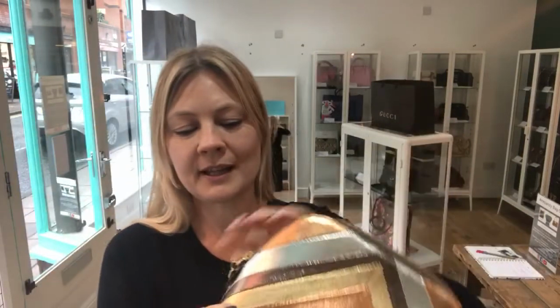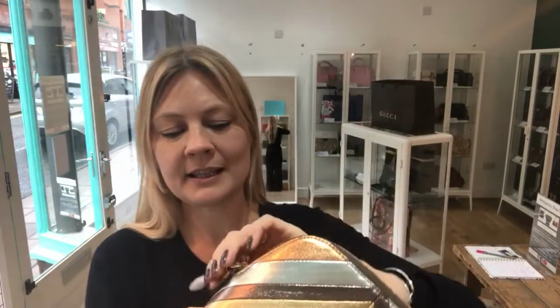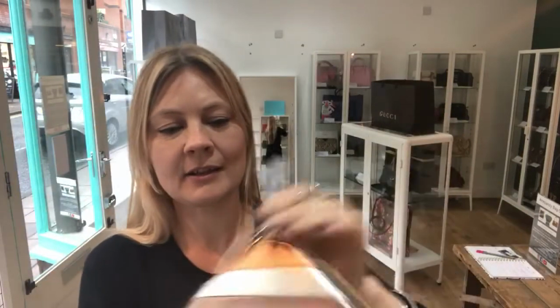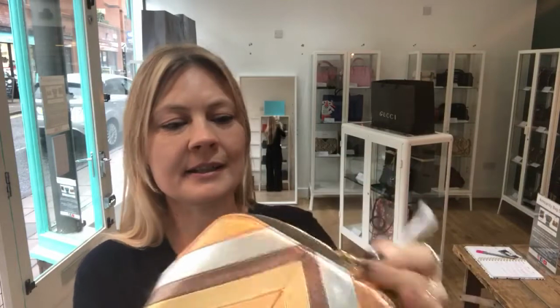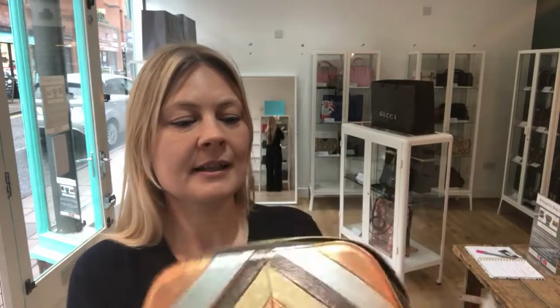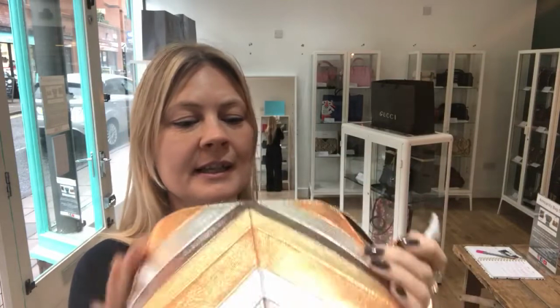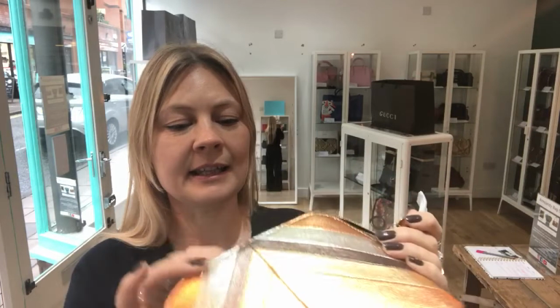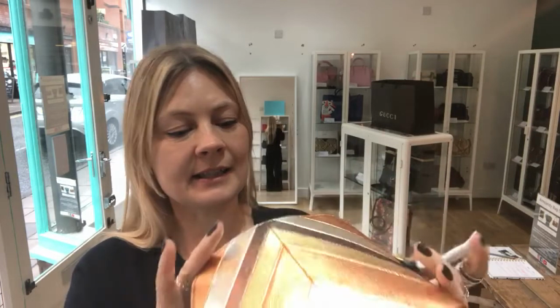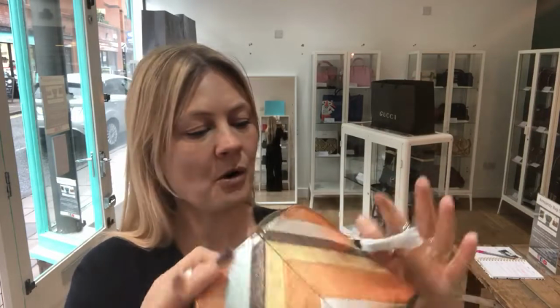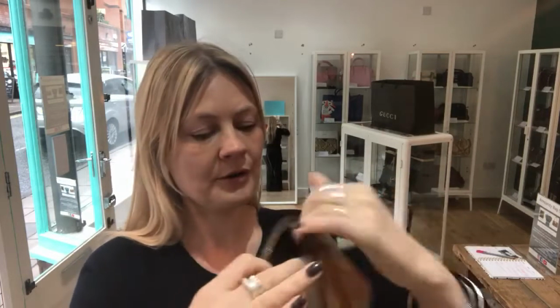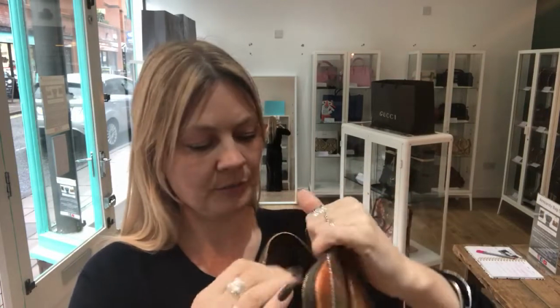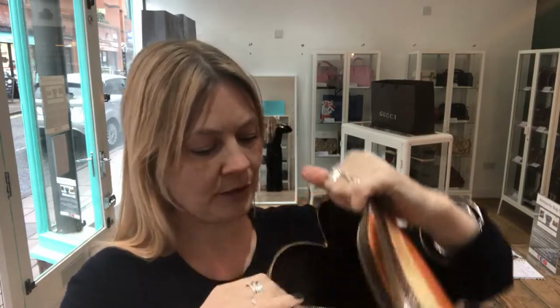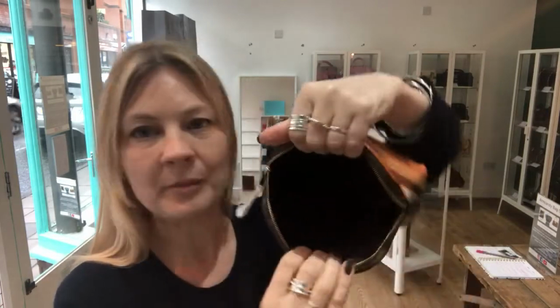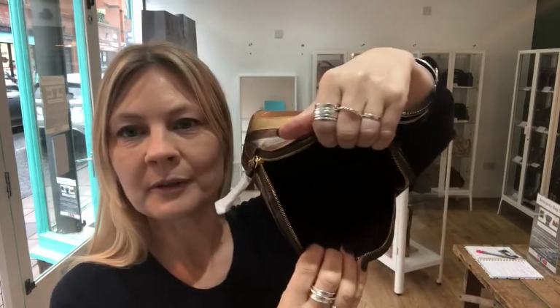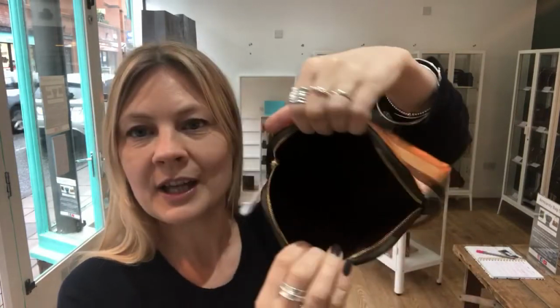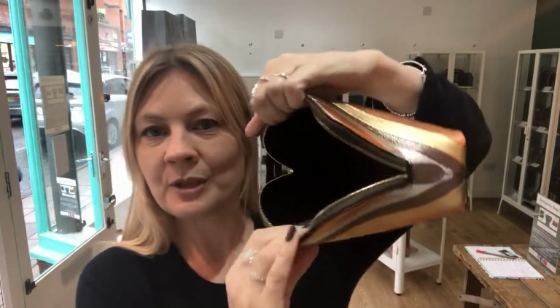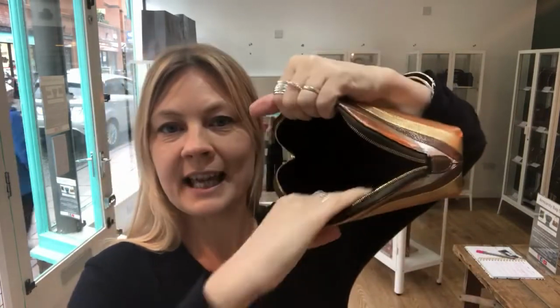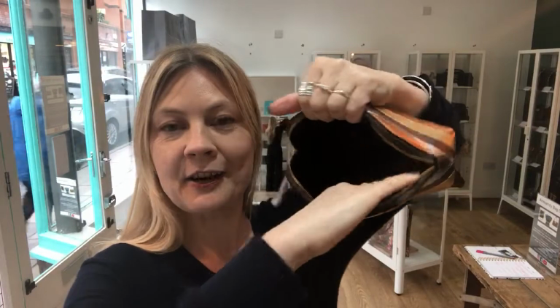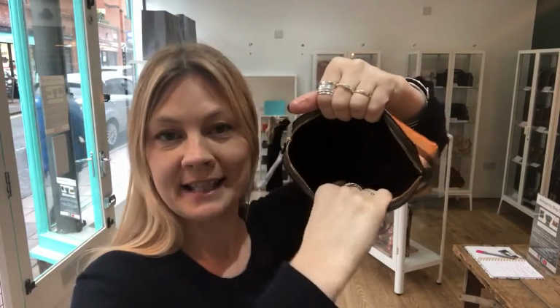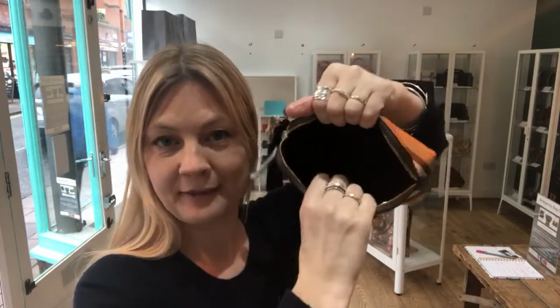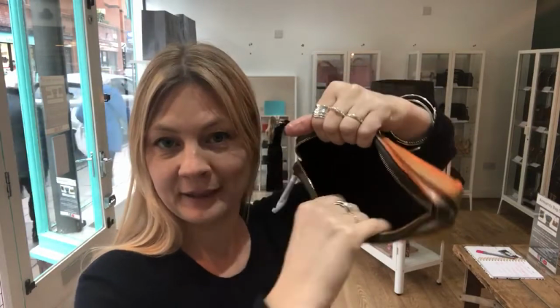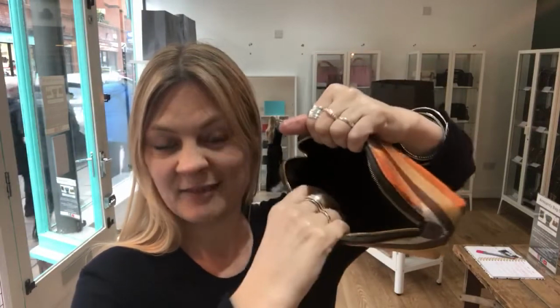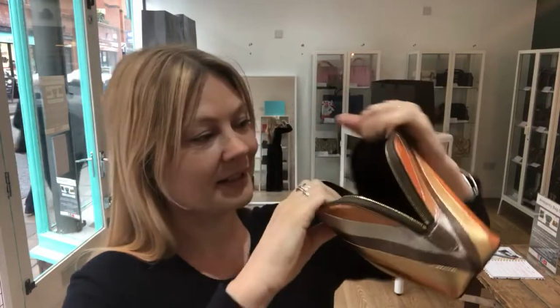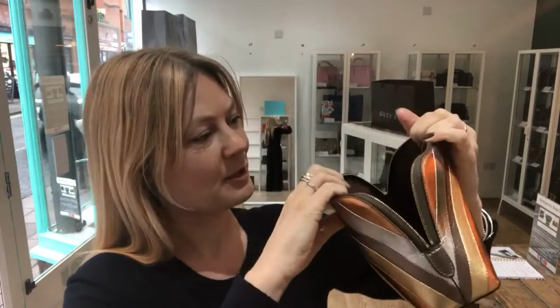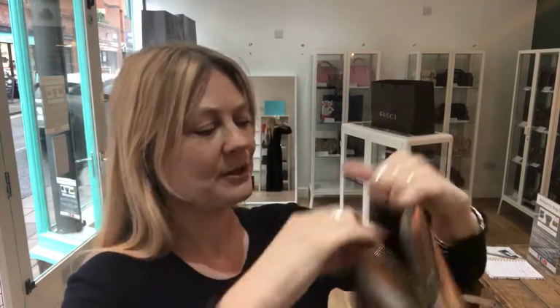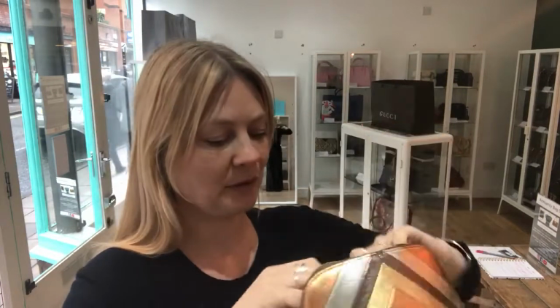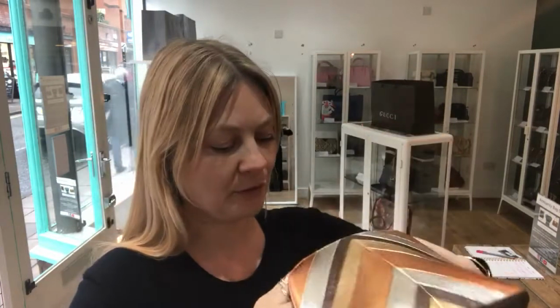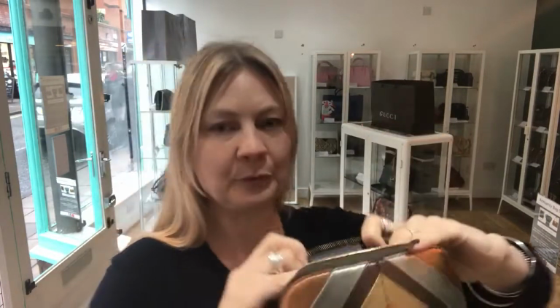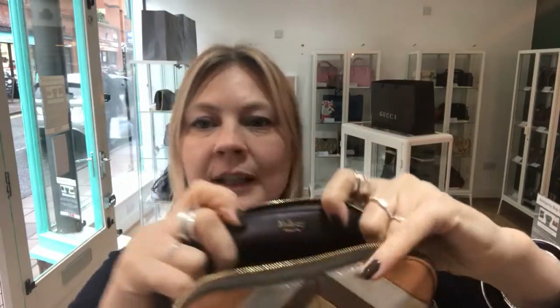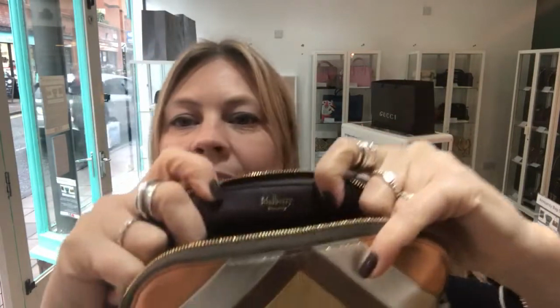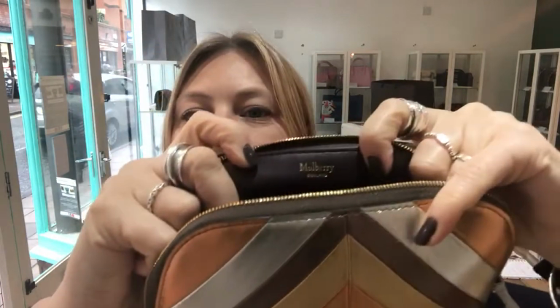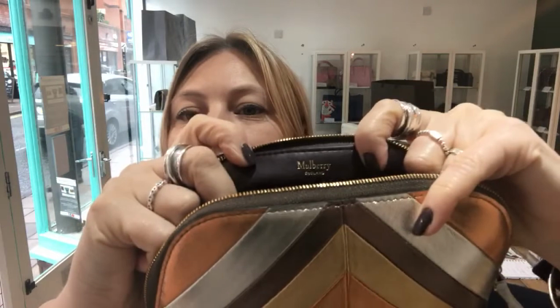And then inside it is one beautiful compartment which is again lined in Napa leather. It's just beautiful. And we've got the Mulberry branding there.